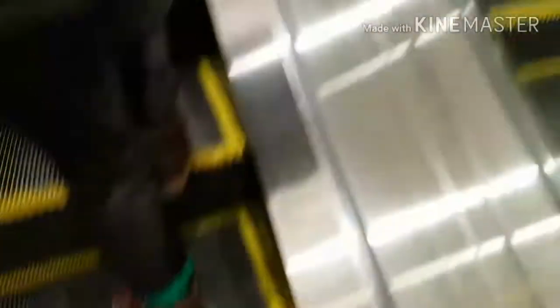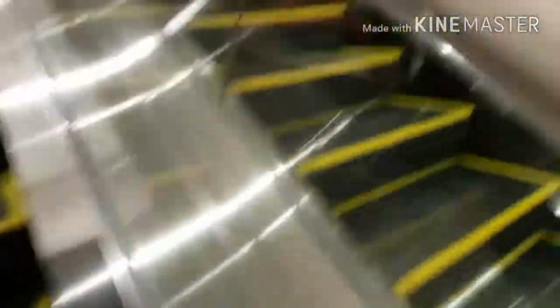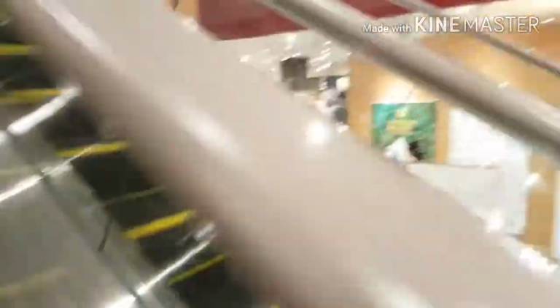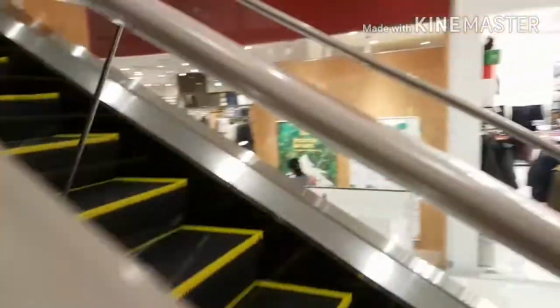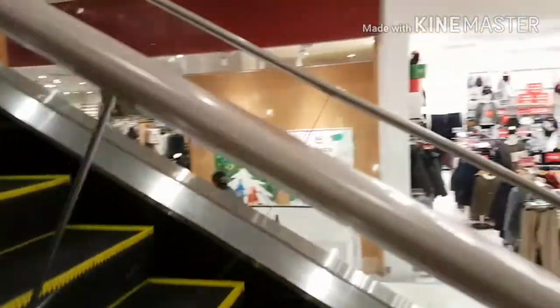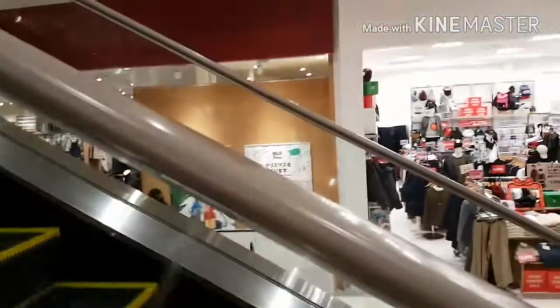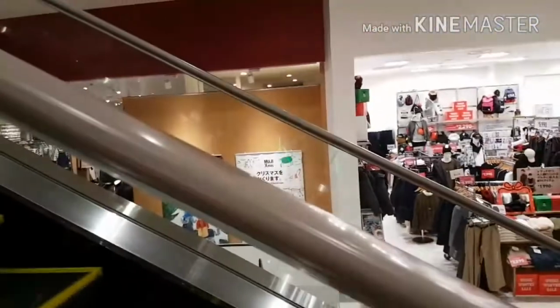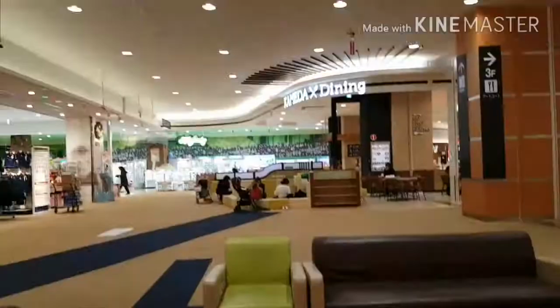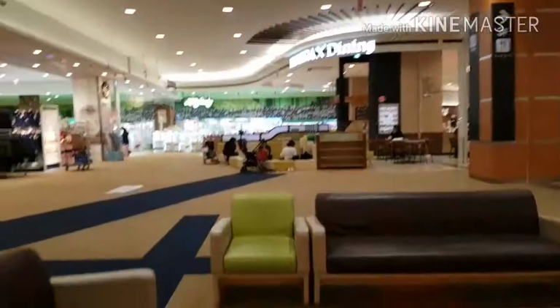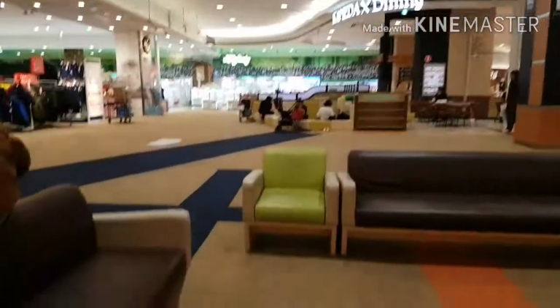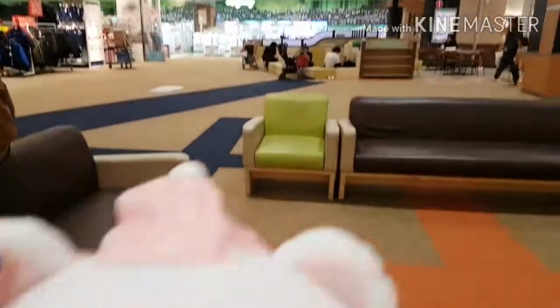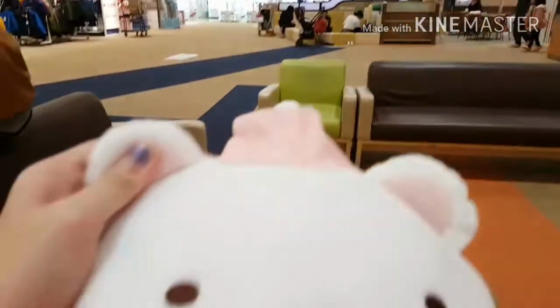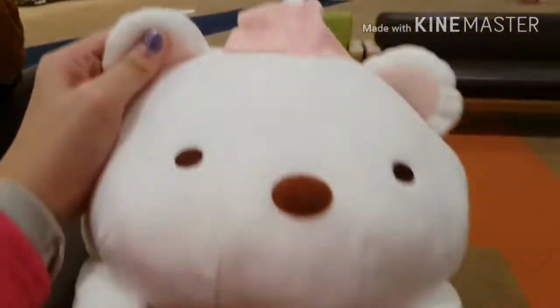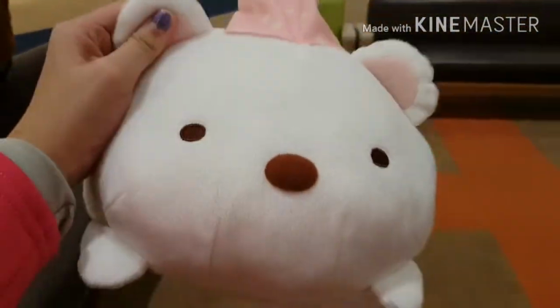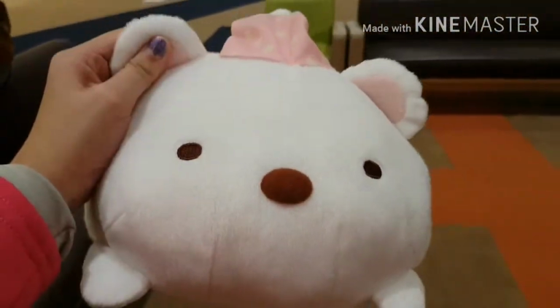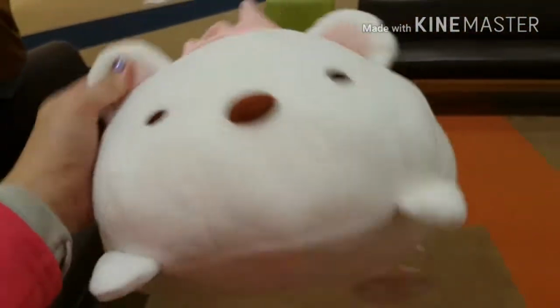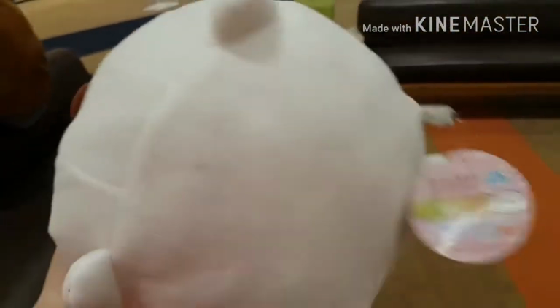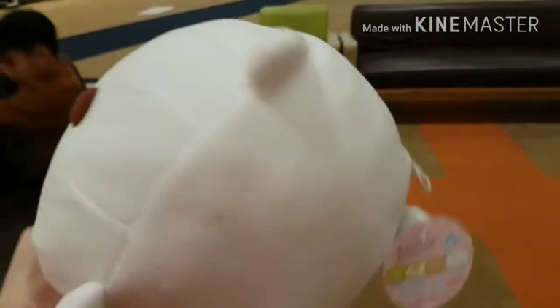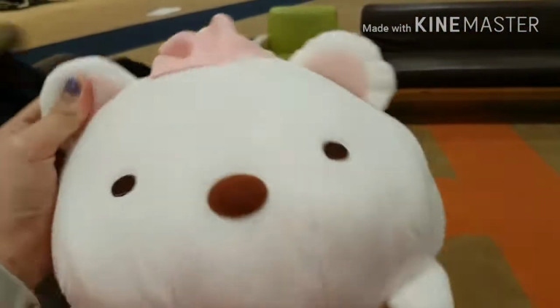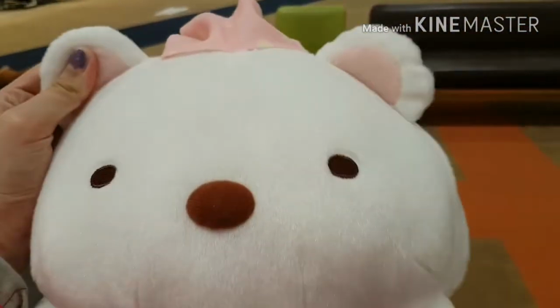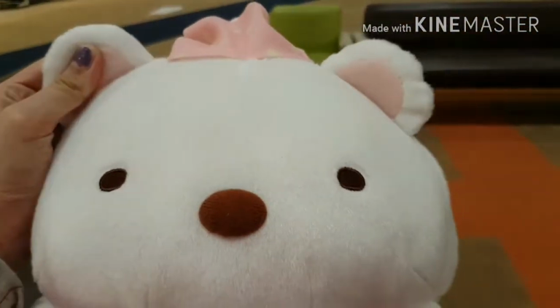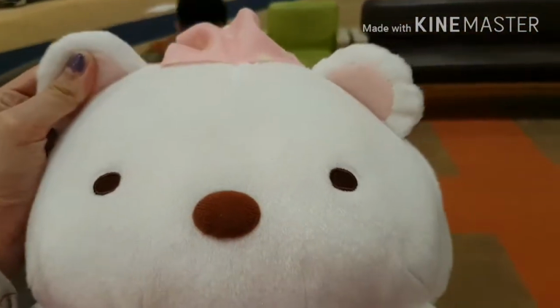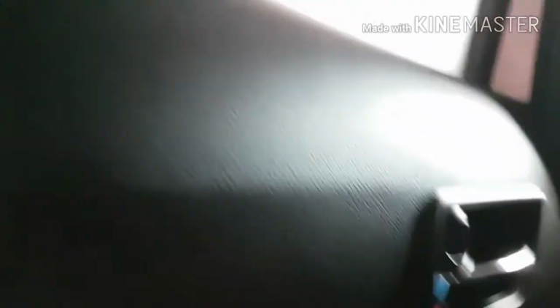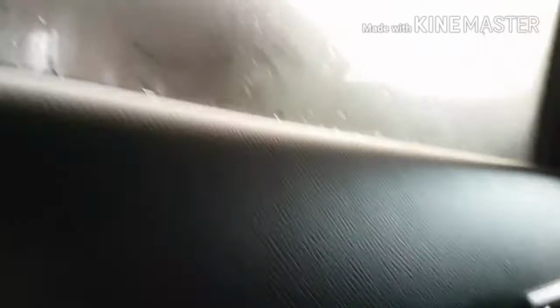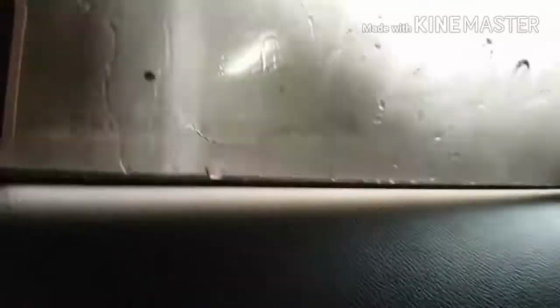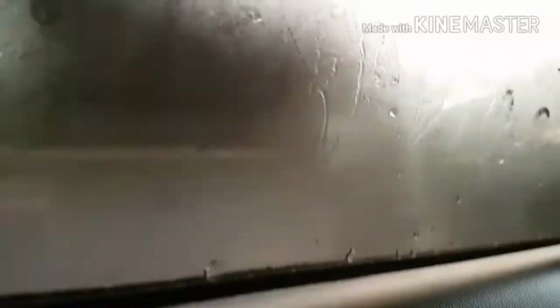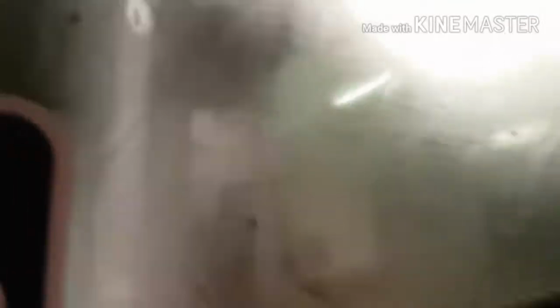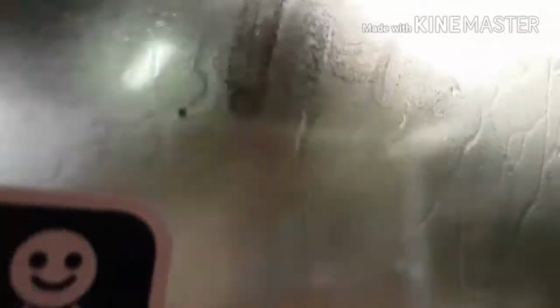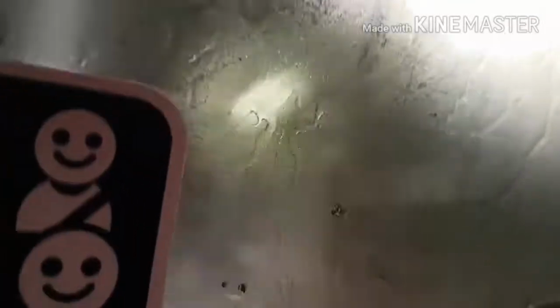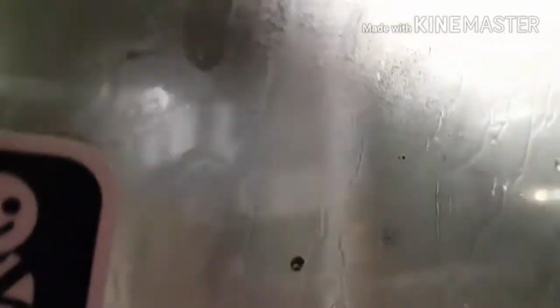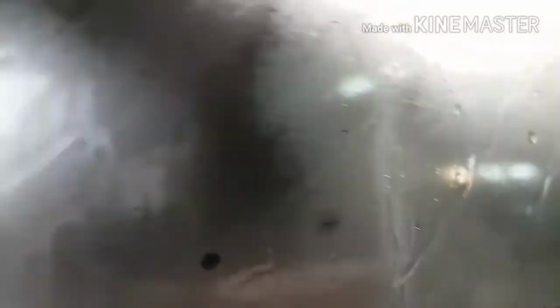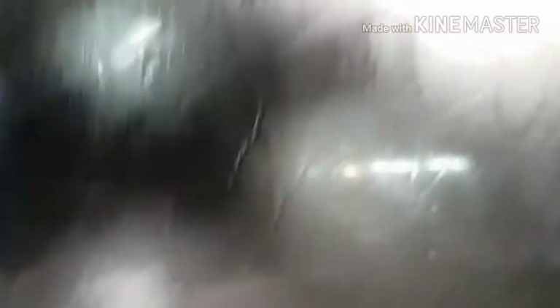After that we went to the arcade but I didn't really film there. I did win this soft toy though — it's really cuddly, nice to hug, and really cute too.